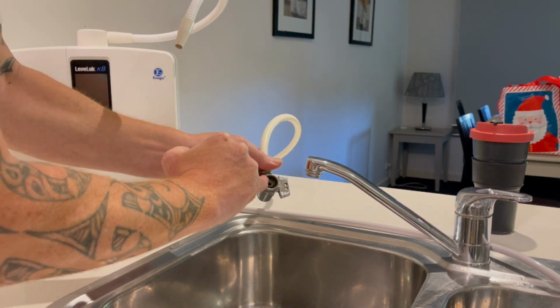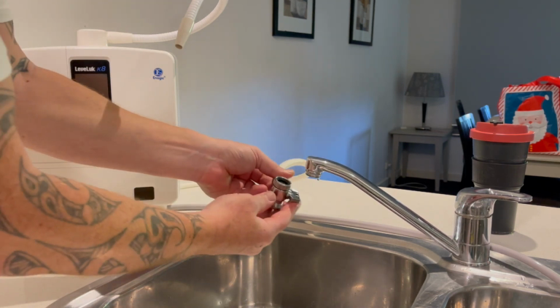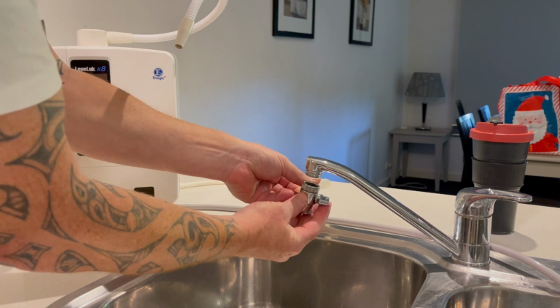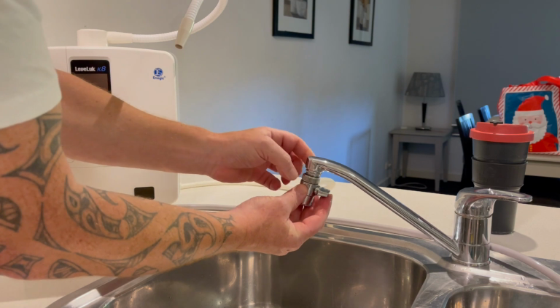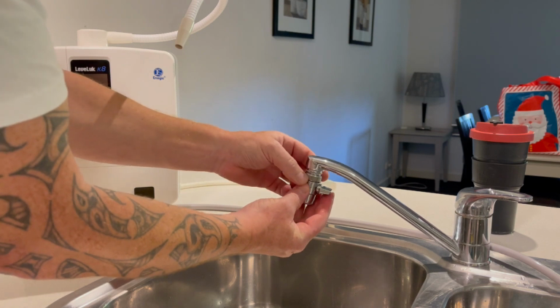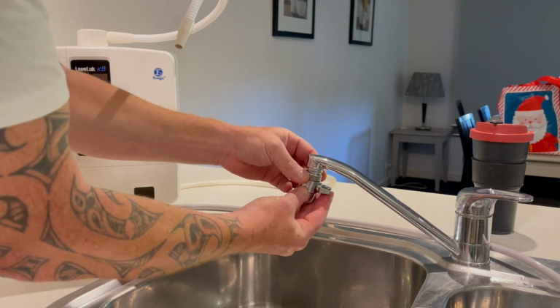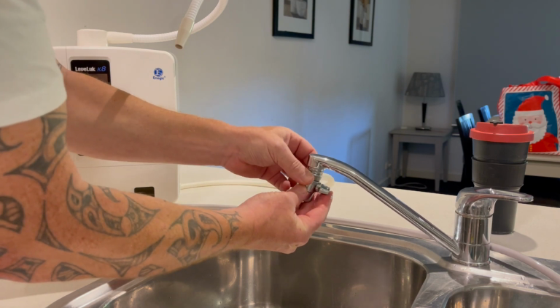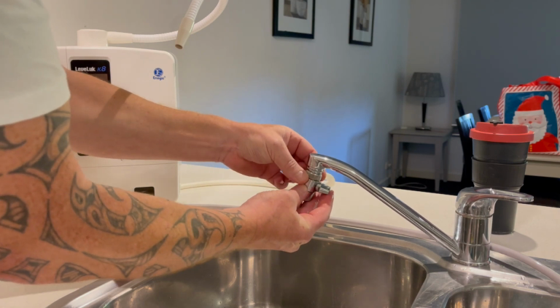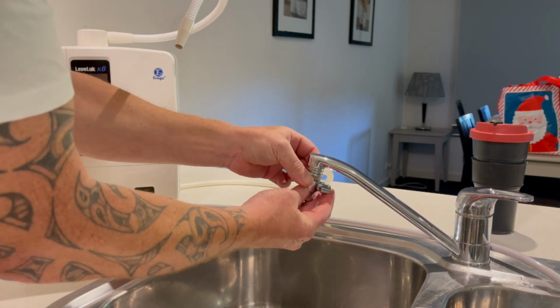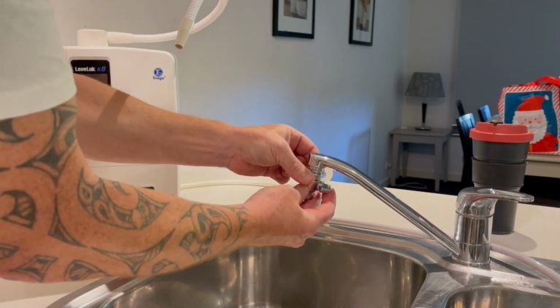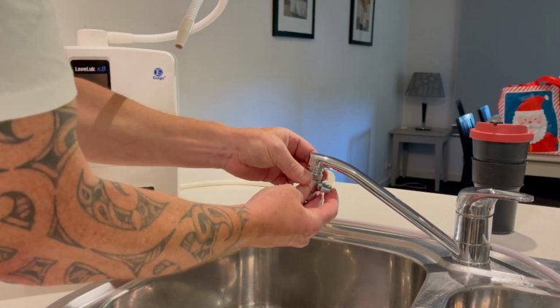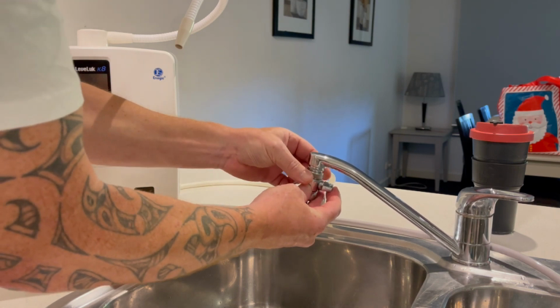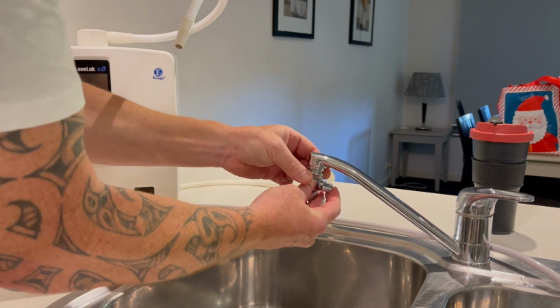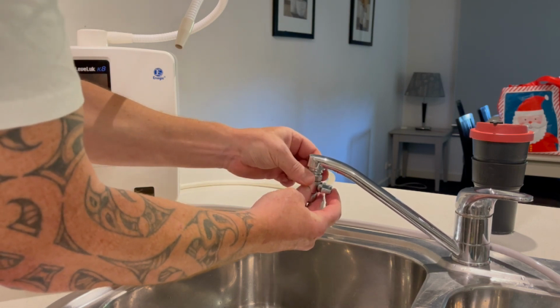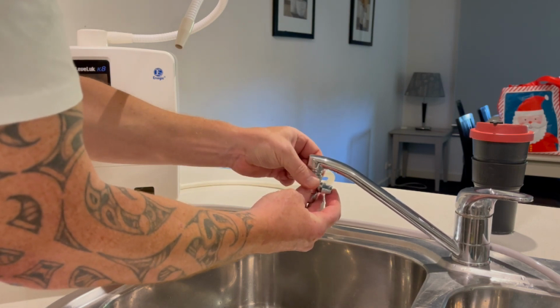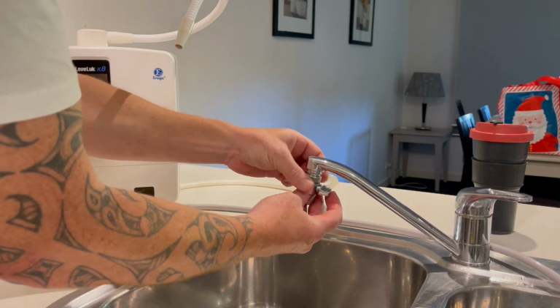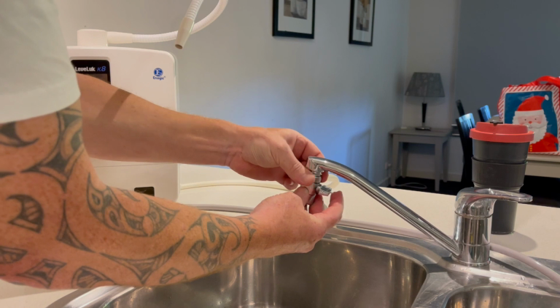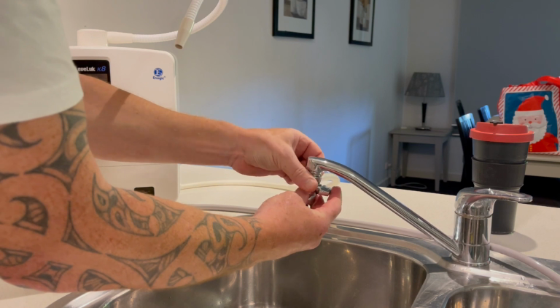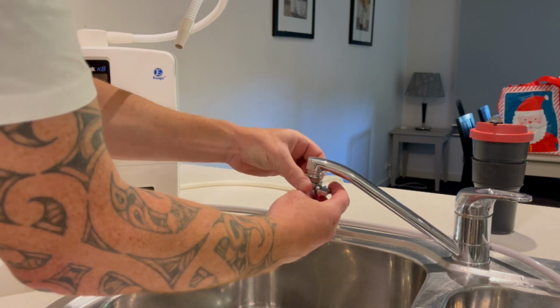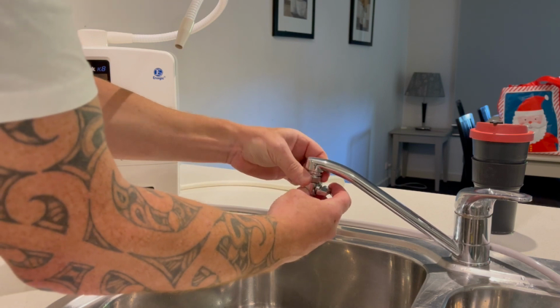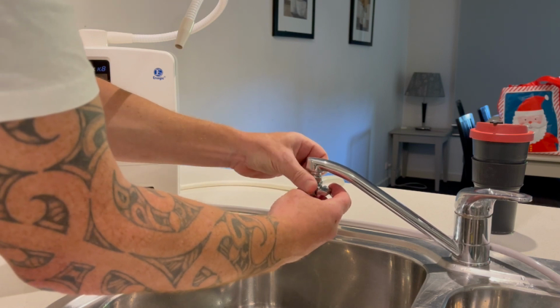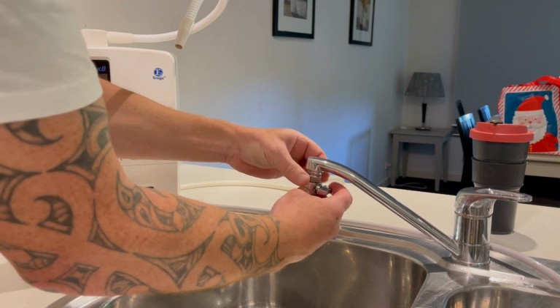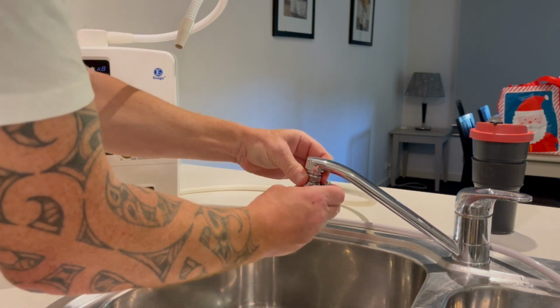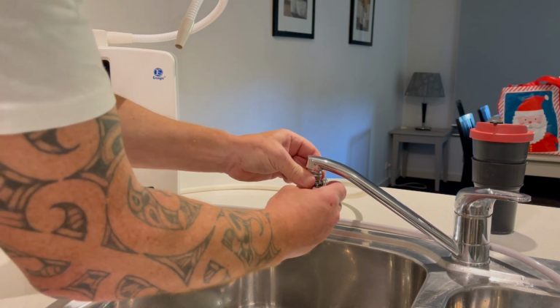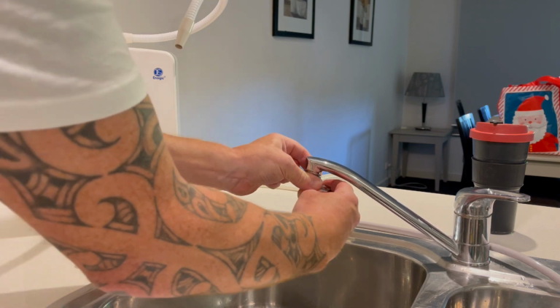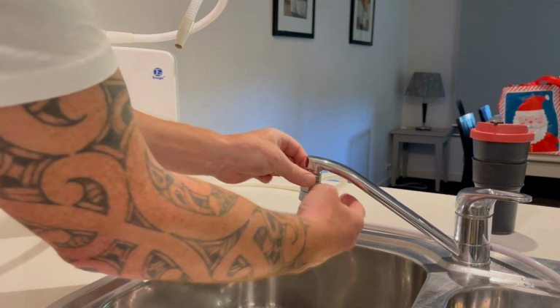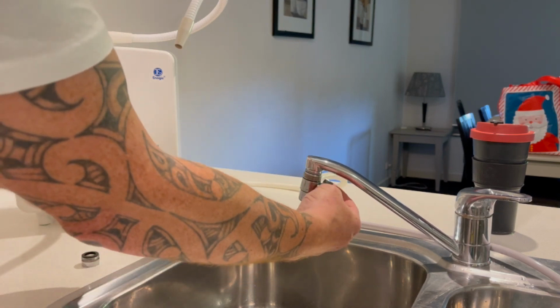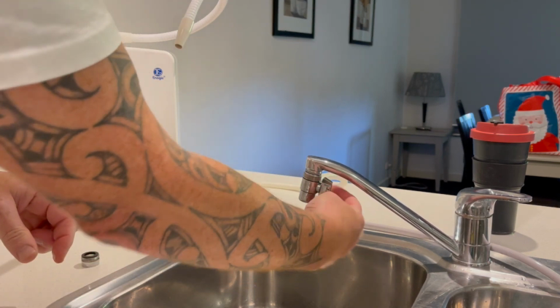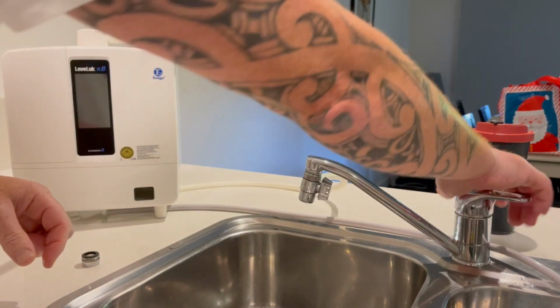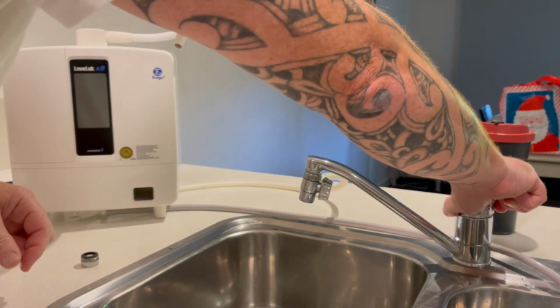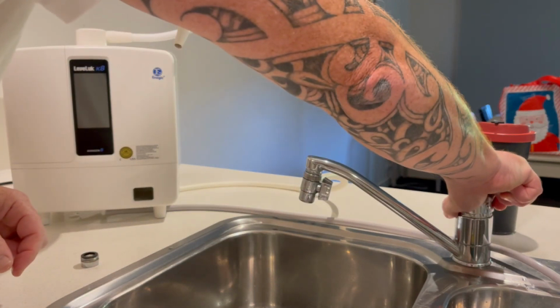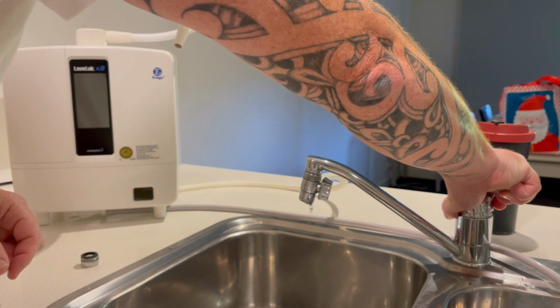We screw that on, and once we've screwed that on we're then just going to make sure that the diverter is pointing down, and then we're going to turn the tap on — the water comes out the tap as normal.